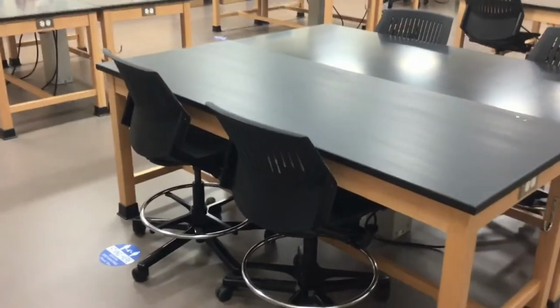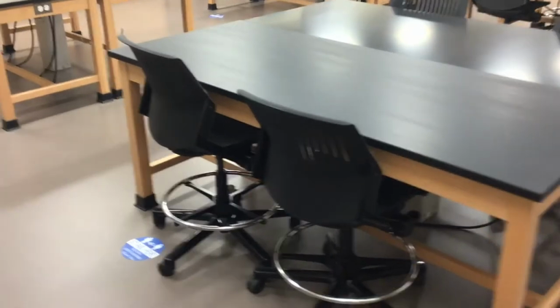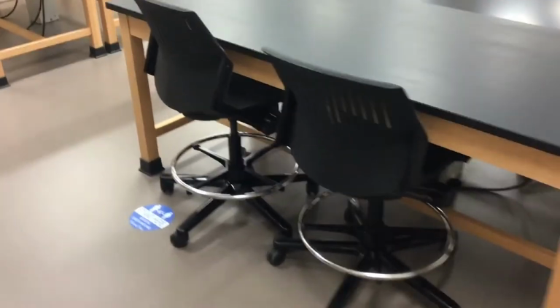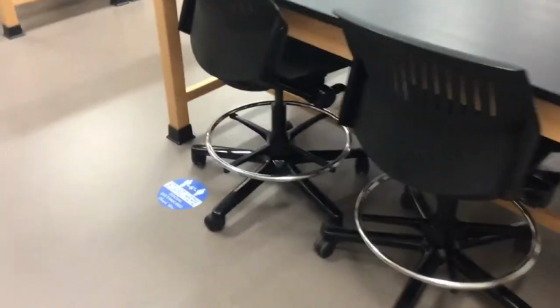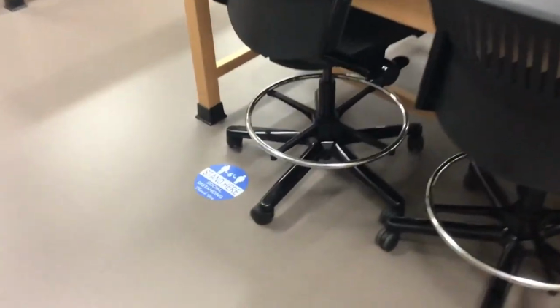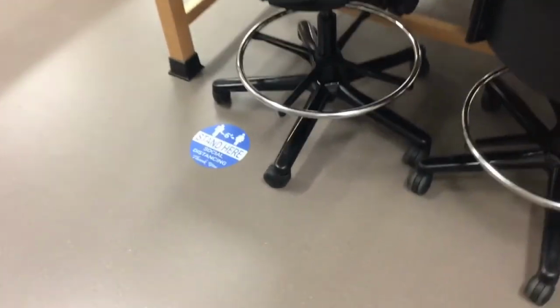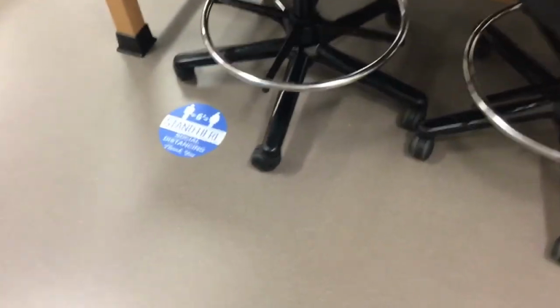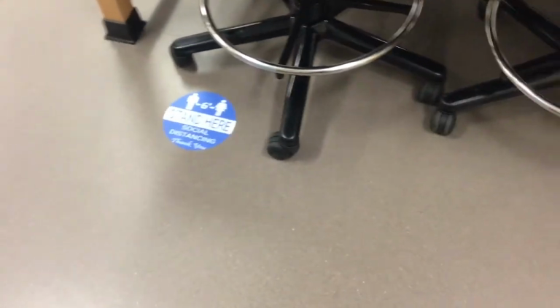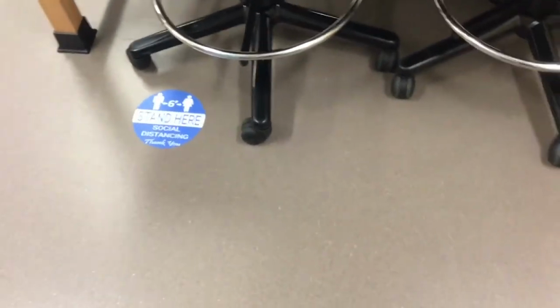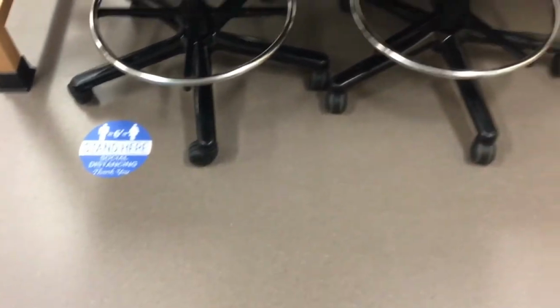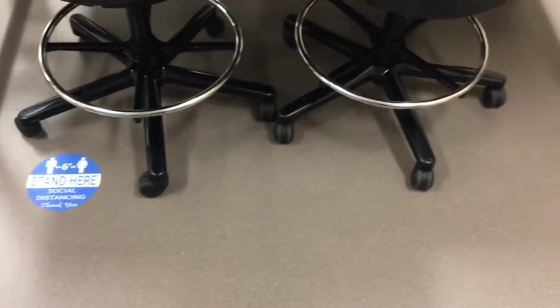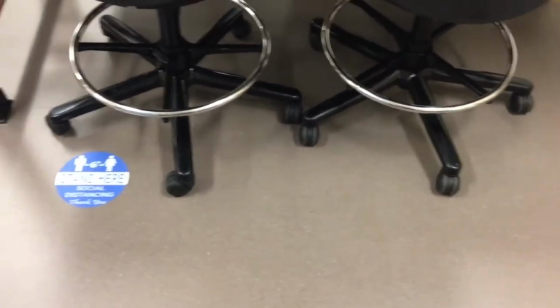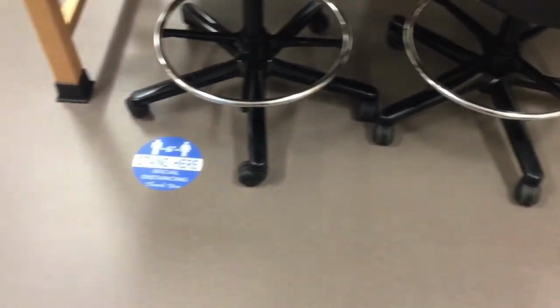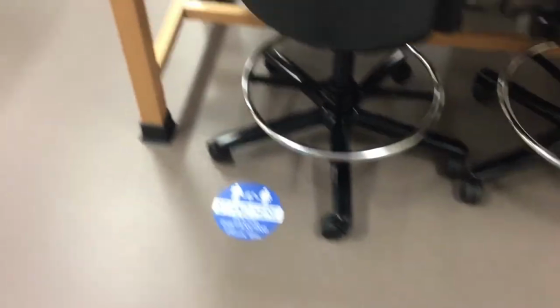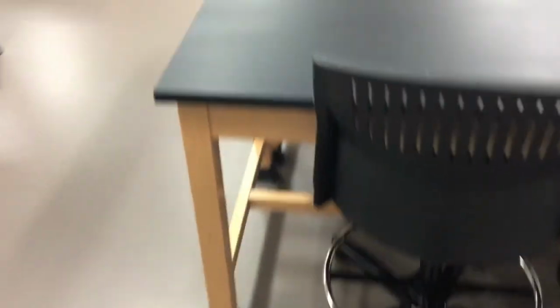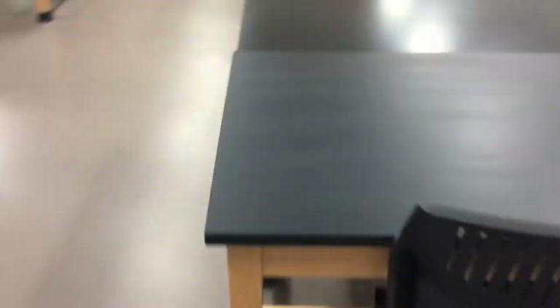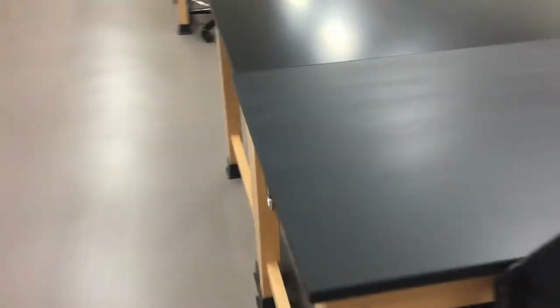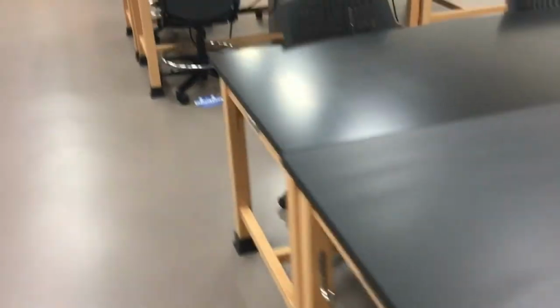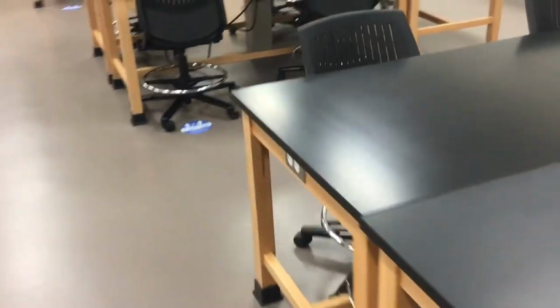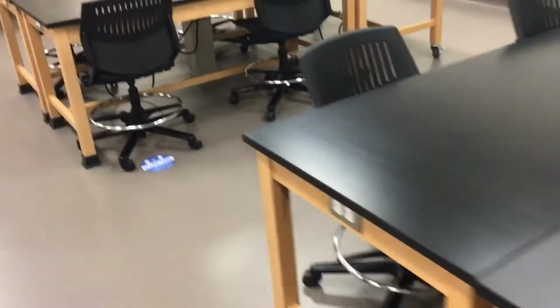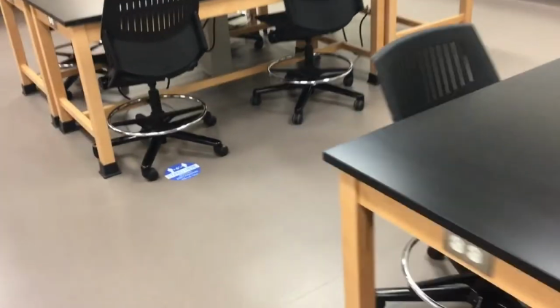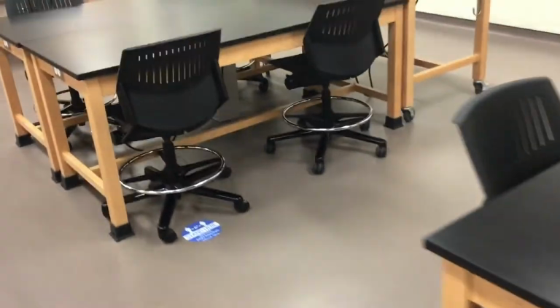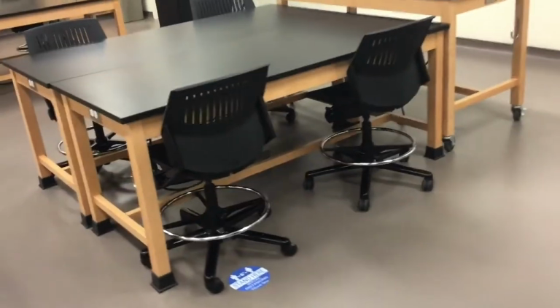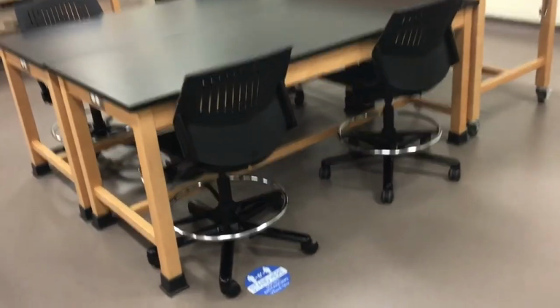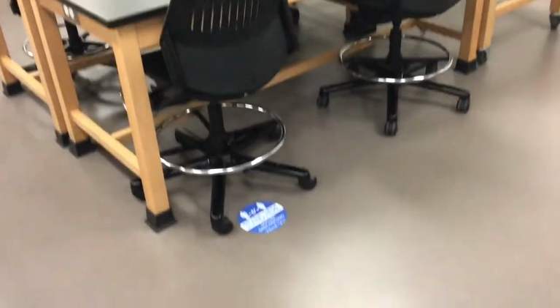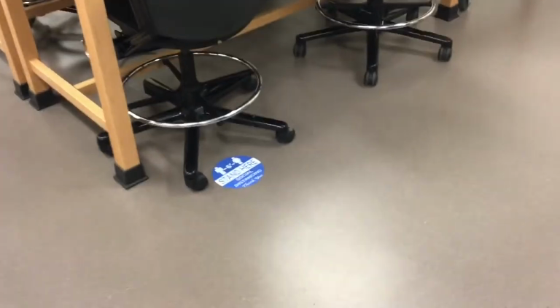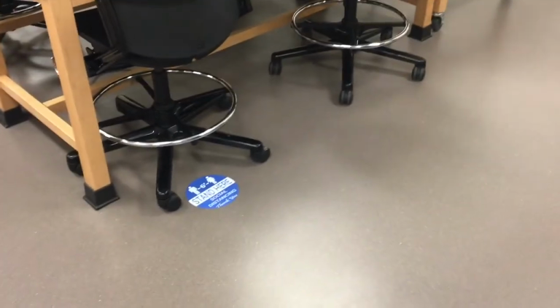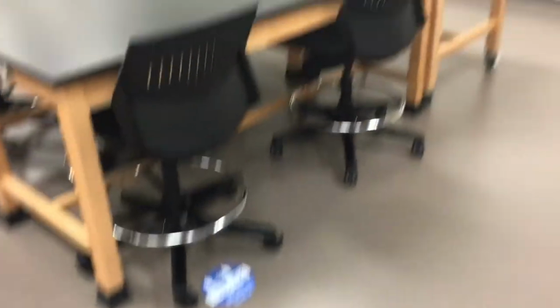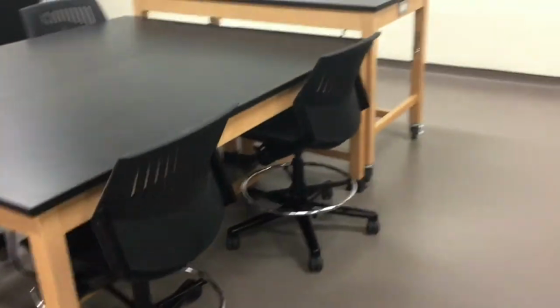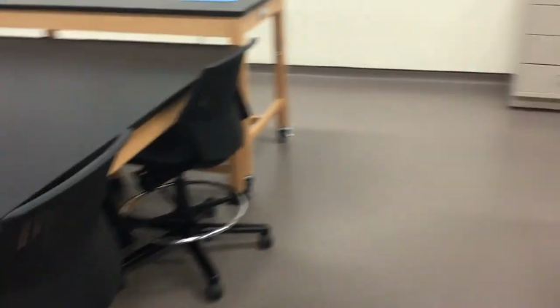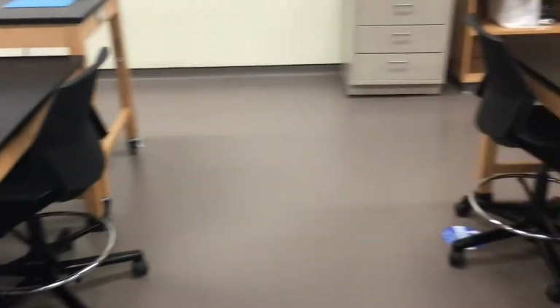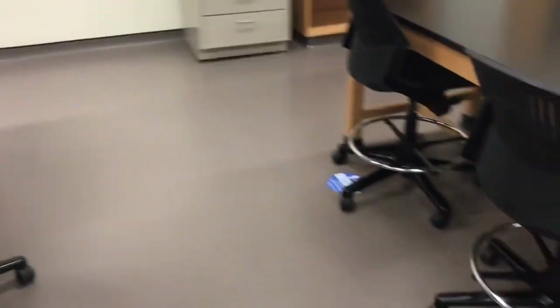In the lab there will be blue and white dots on the floor showing you where to sit. They're set six feet apart from your partner diagonally, as well as six feet apart from other tables. Please avoid sitting at any seat without one of these markings.